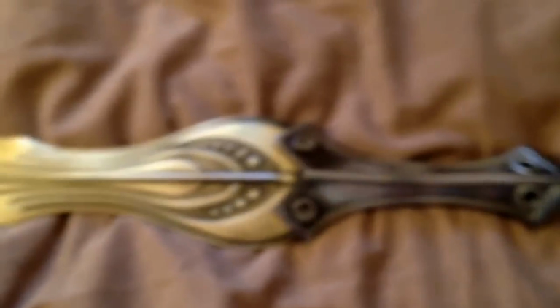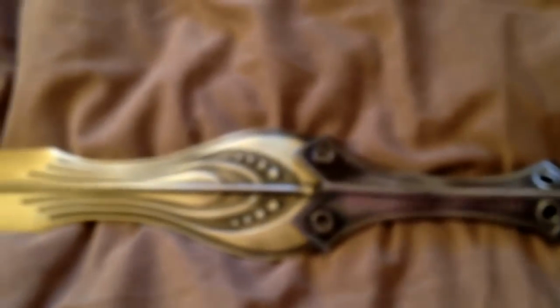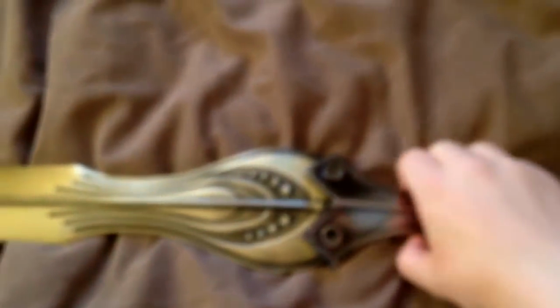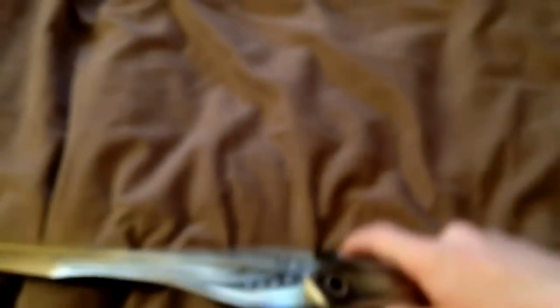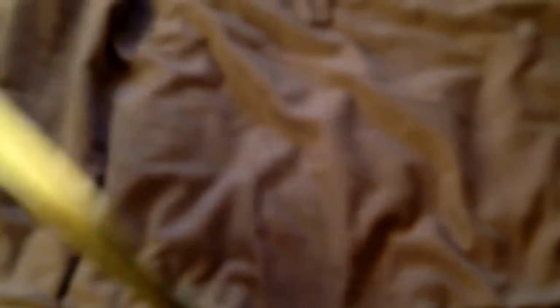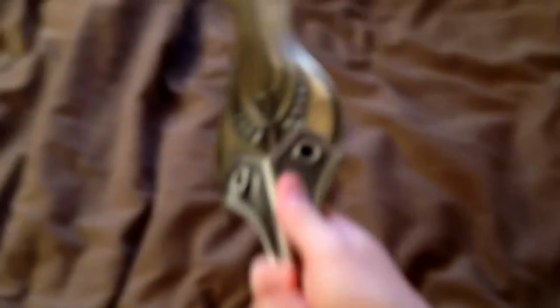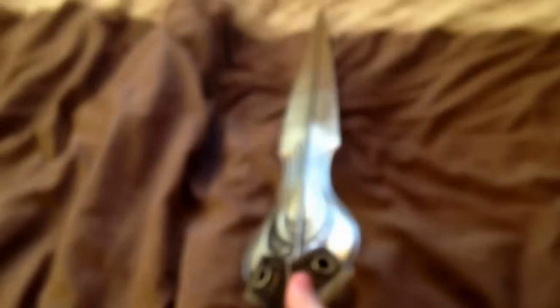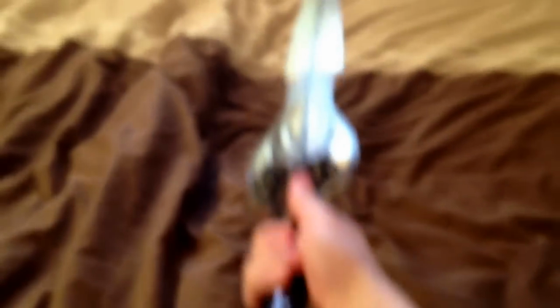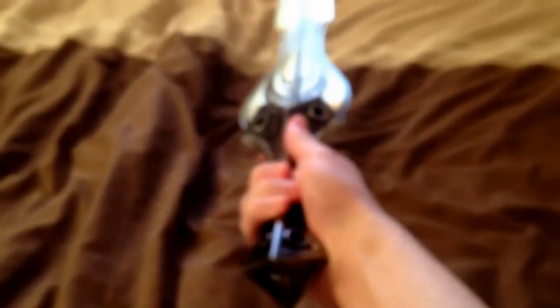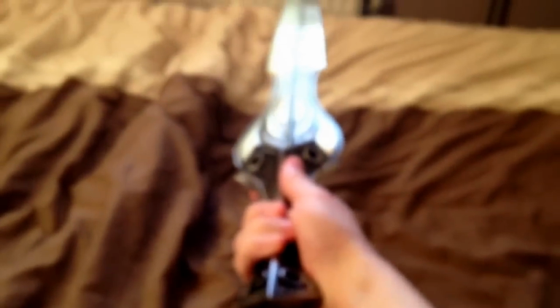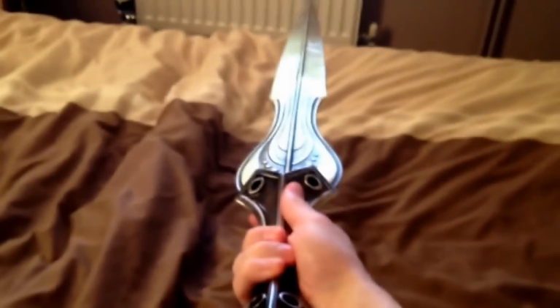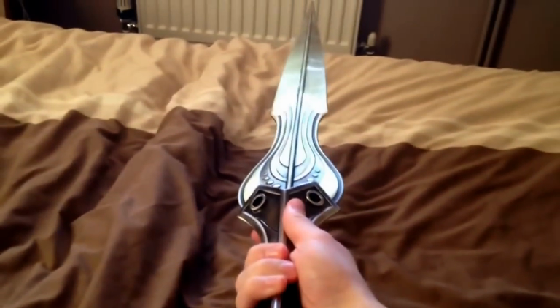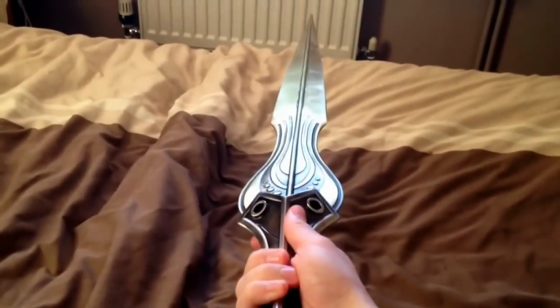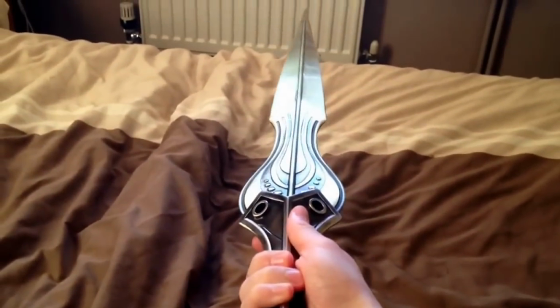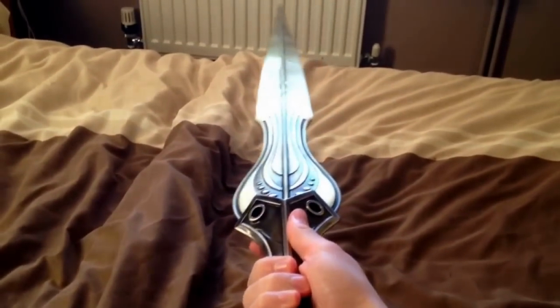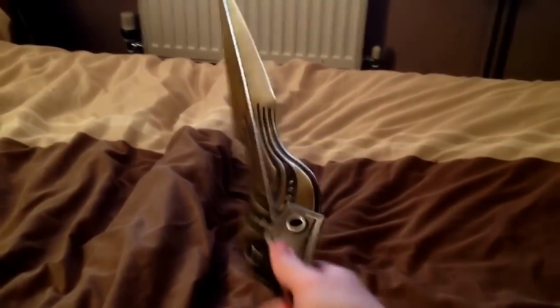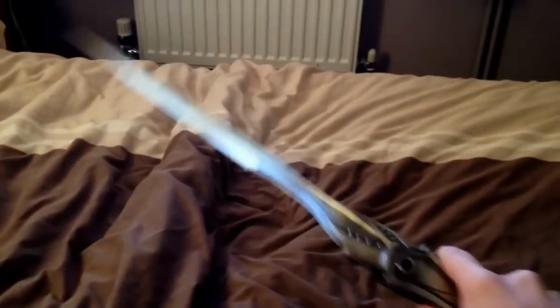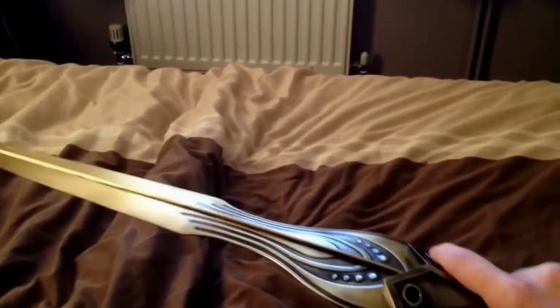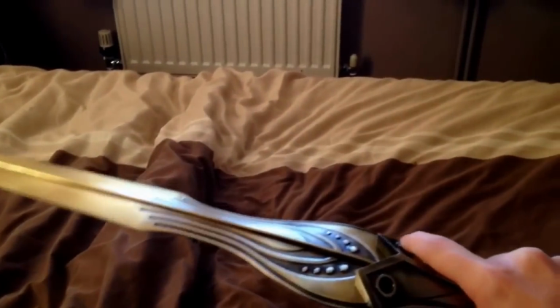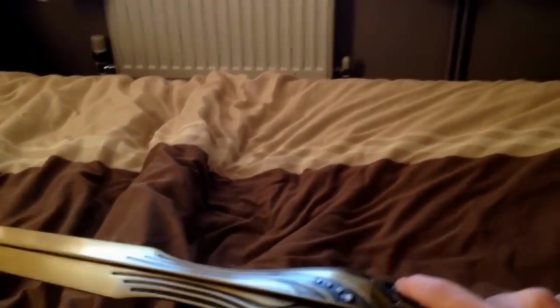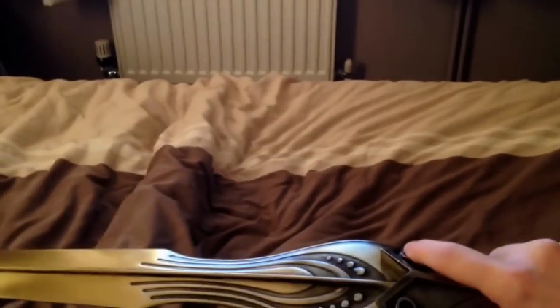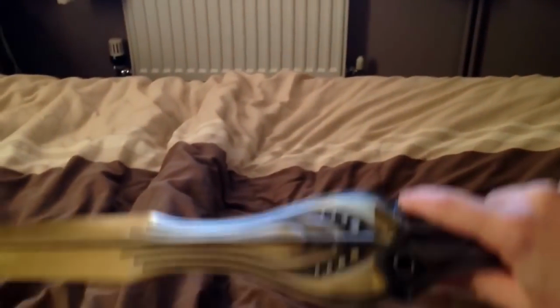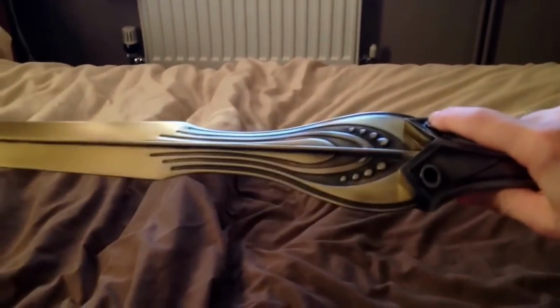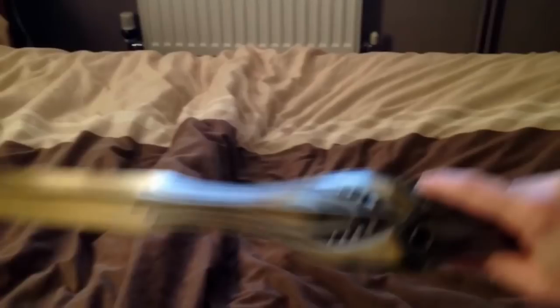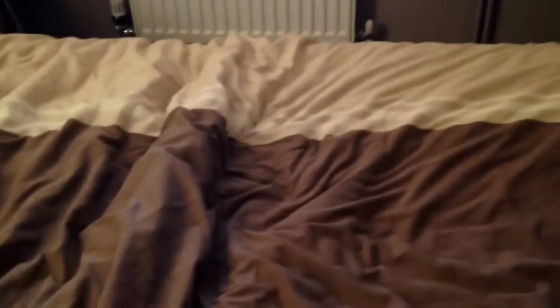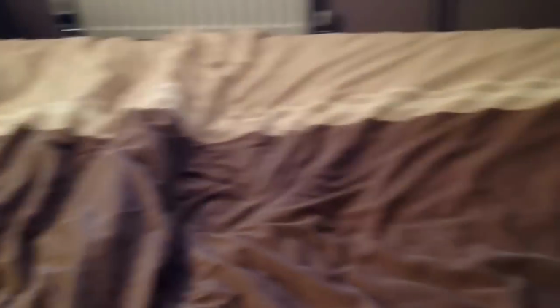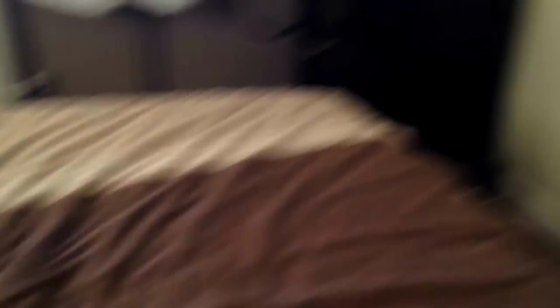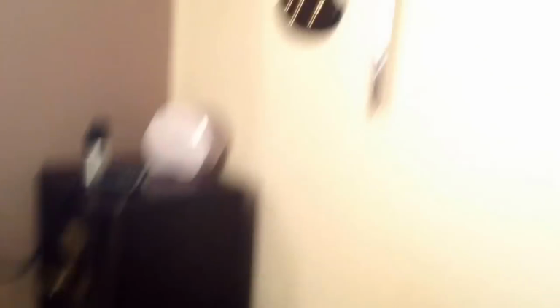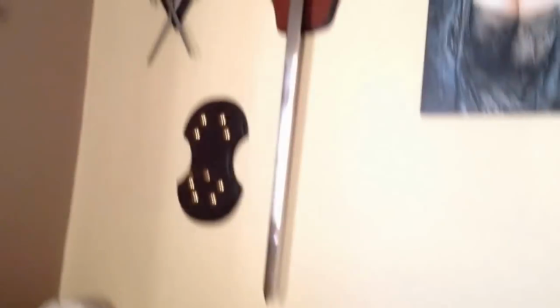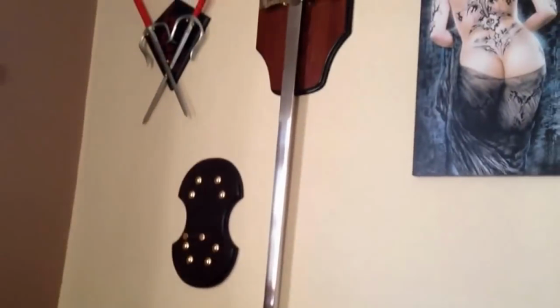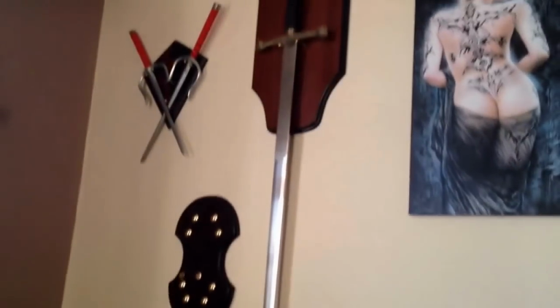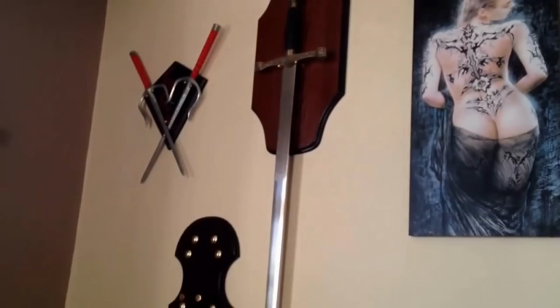It's quite heavy as well — surprisingly heavy, actually. I could probably work out with this thing to be honest. It's probably heavier than my Scalabar sword.